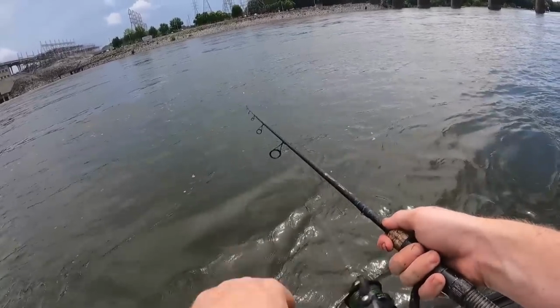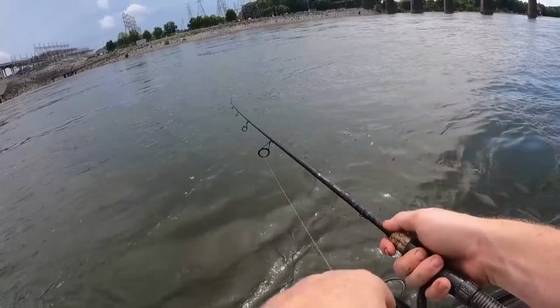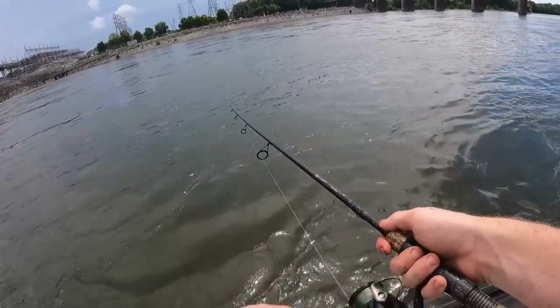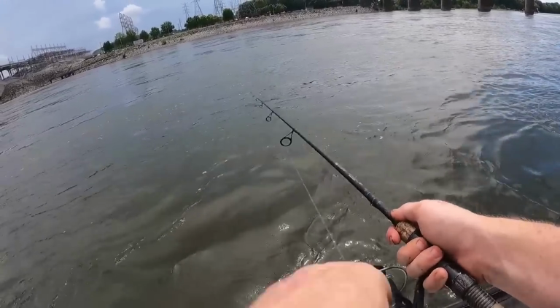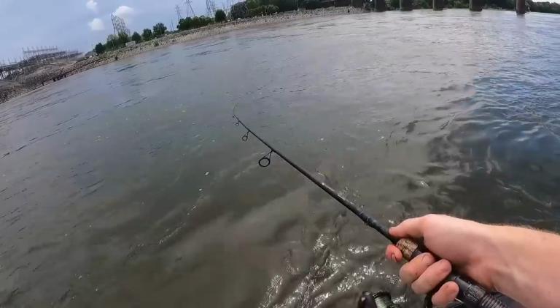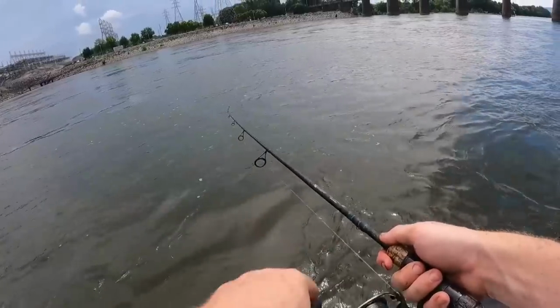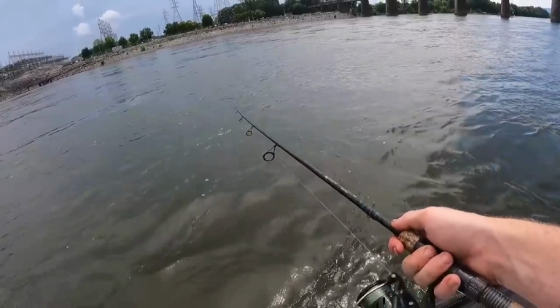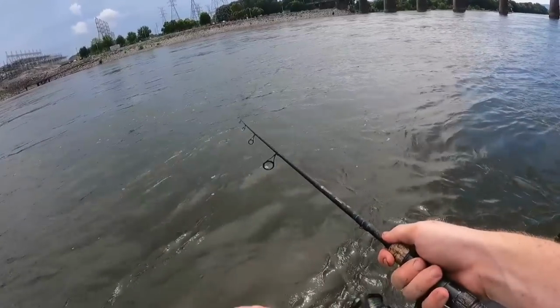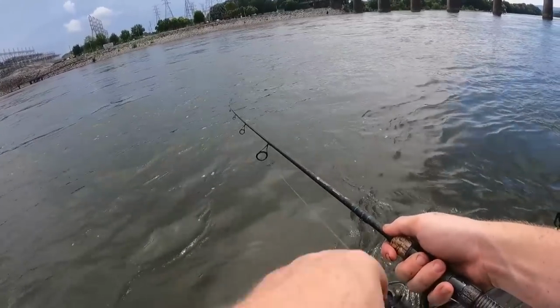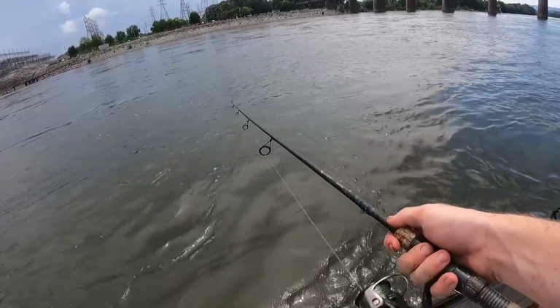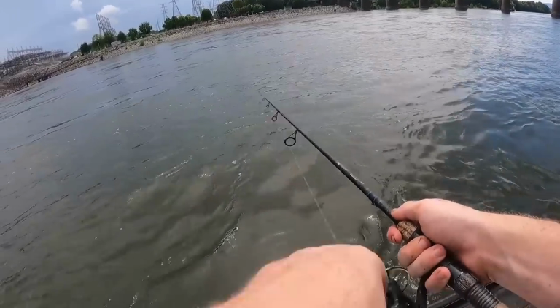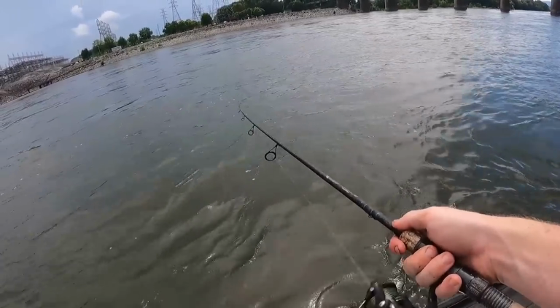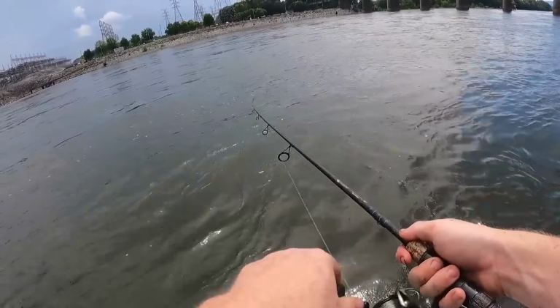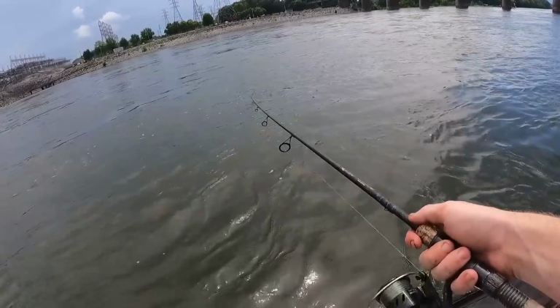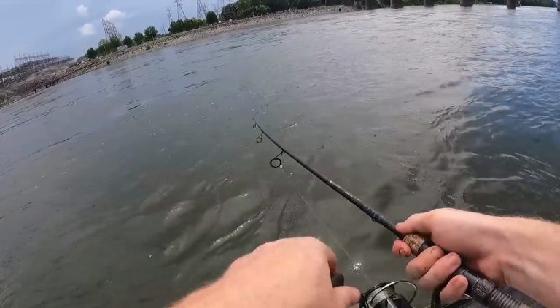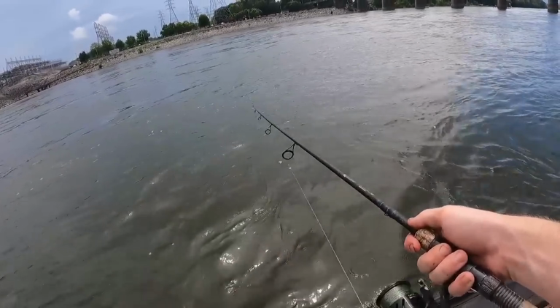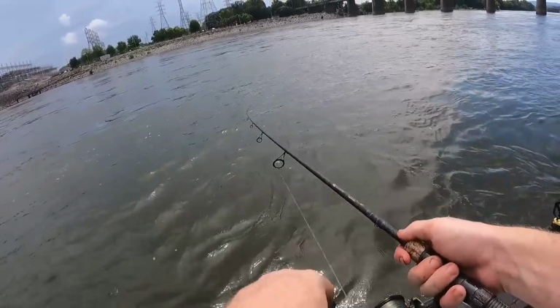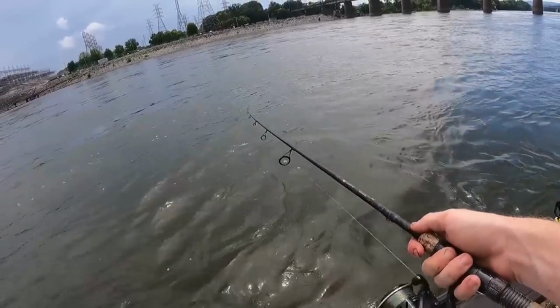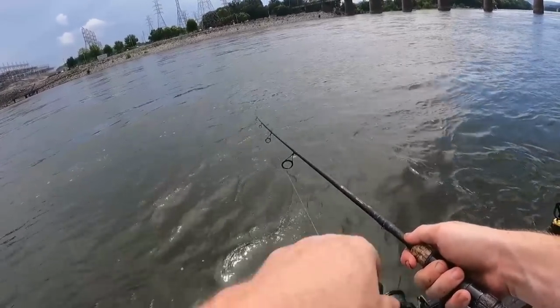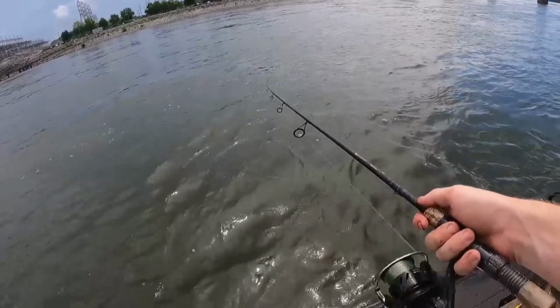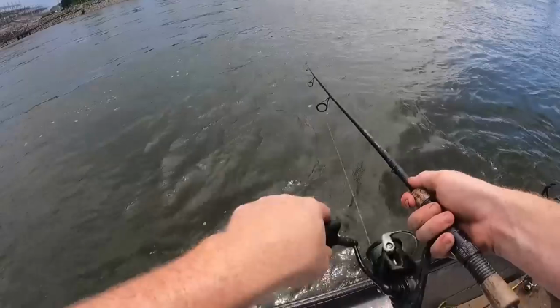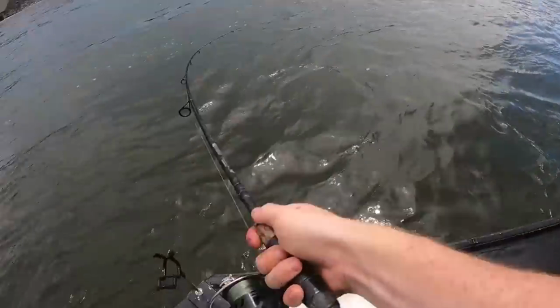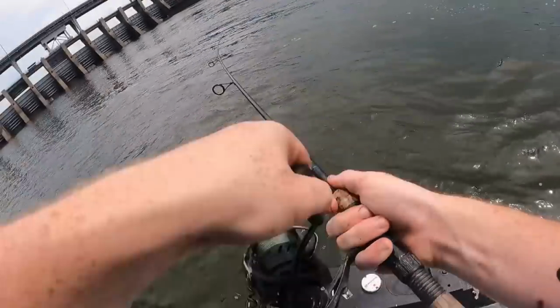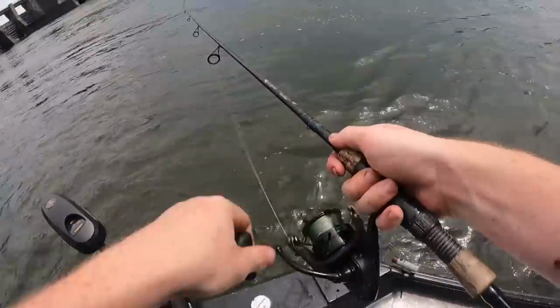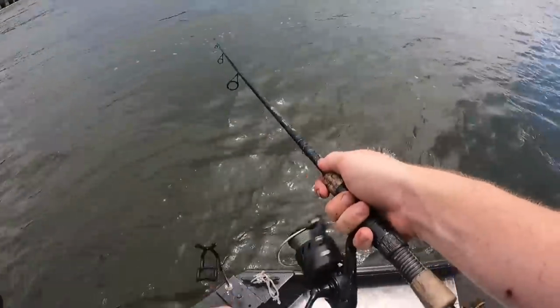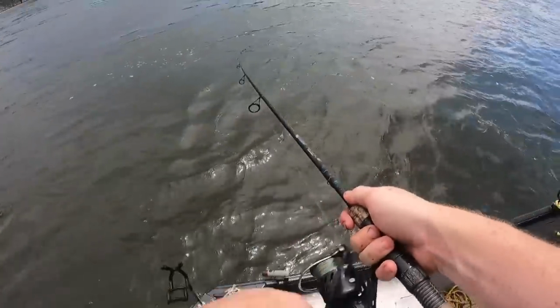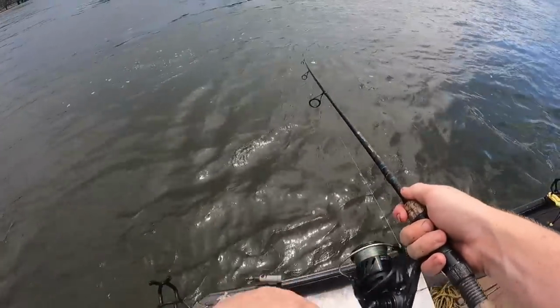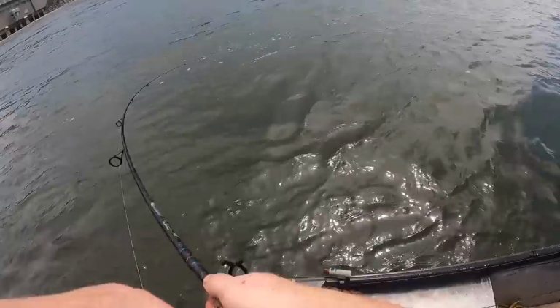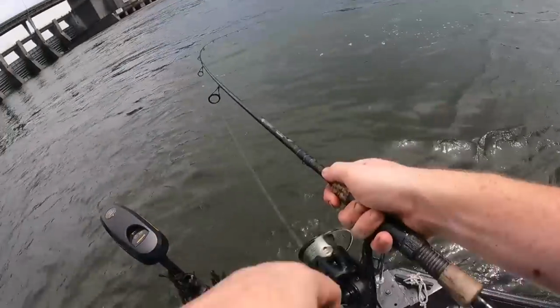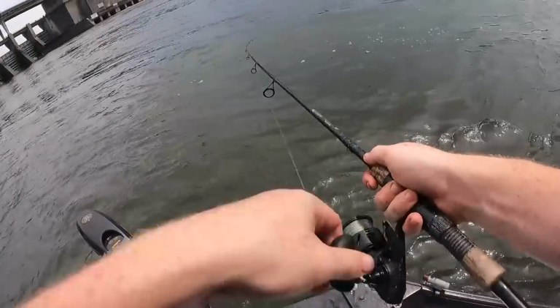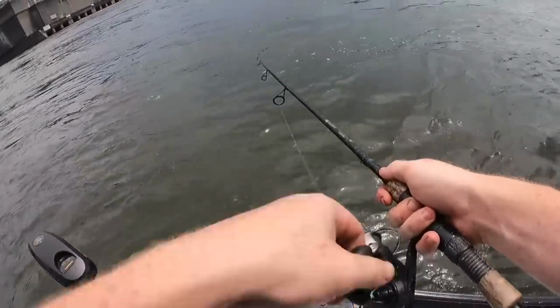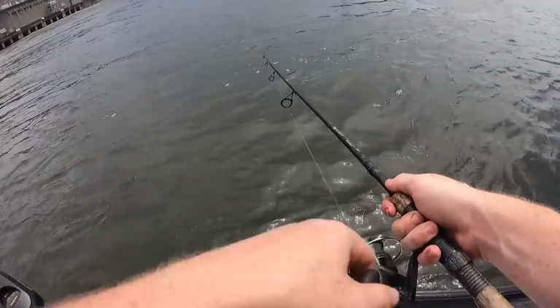She went to the bottom. I'm reeling fast enough to keep her off the bottom because it's really rocky right here, but not super fast so she stays near the surface. Missed one, missed another one. Dang it.